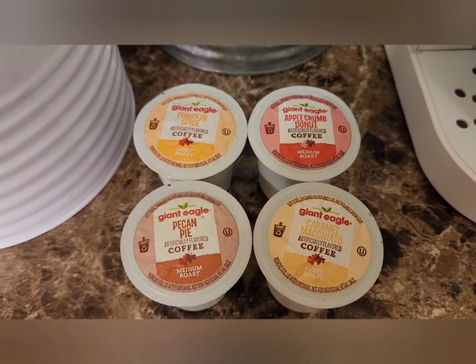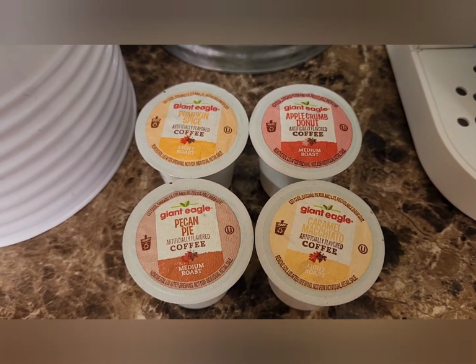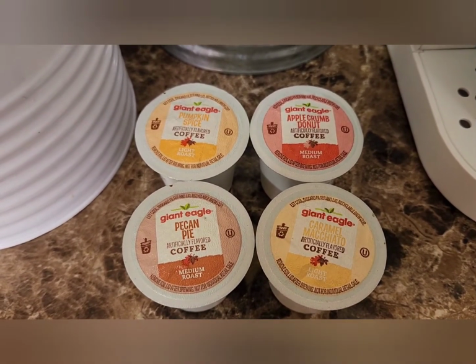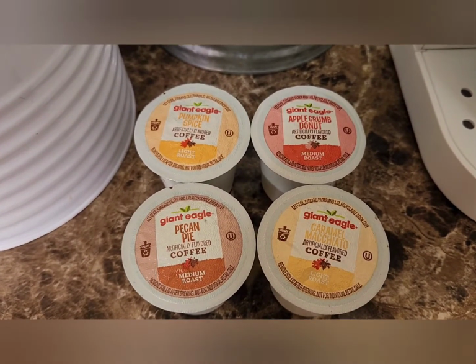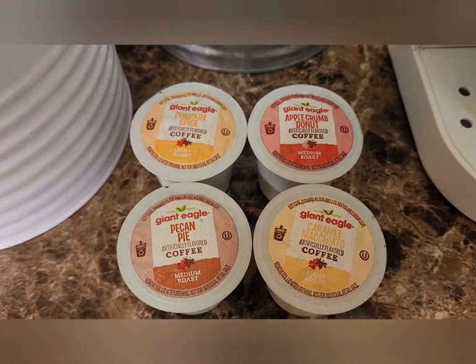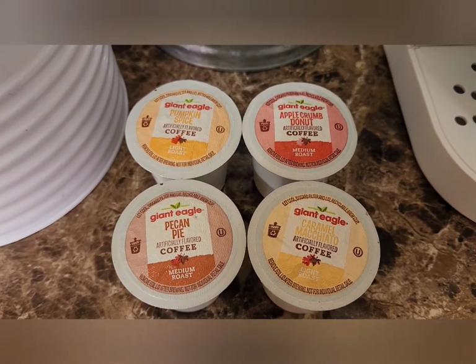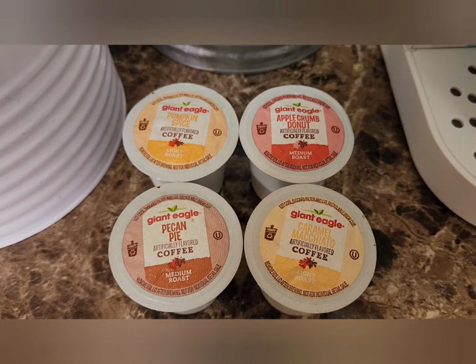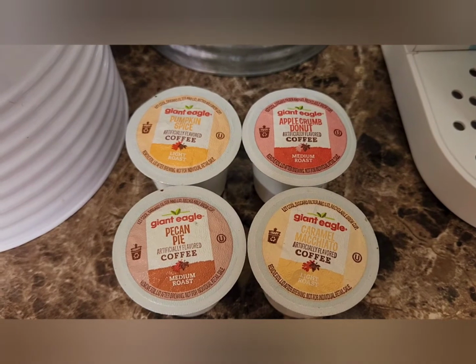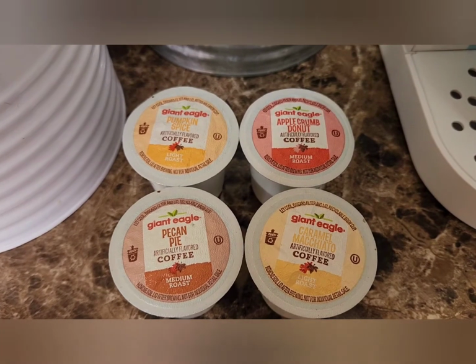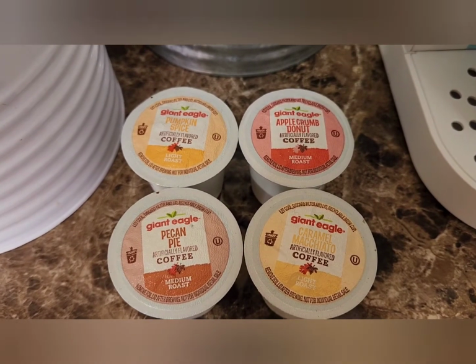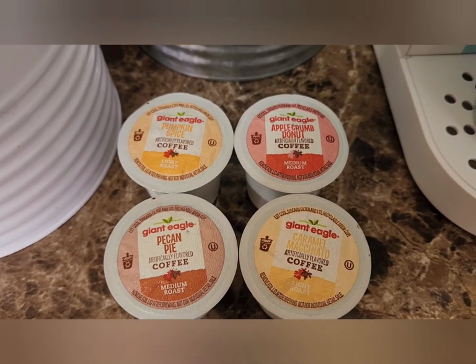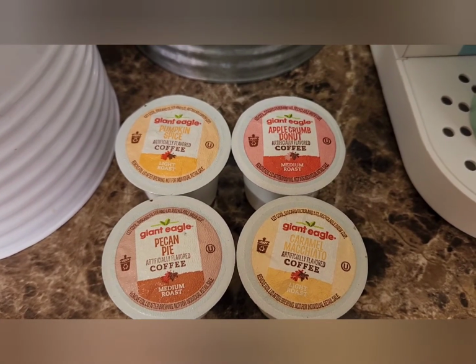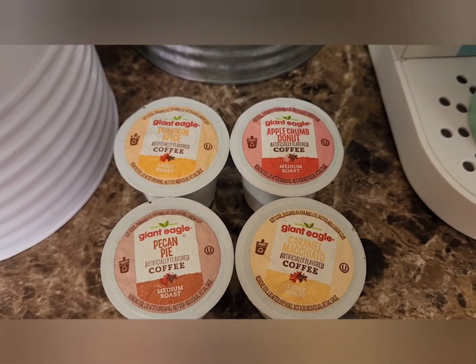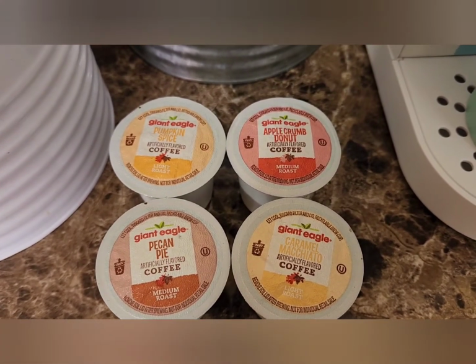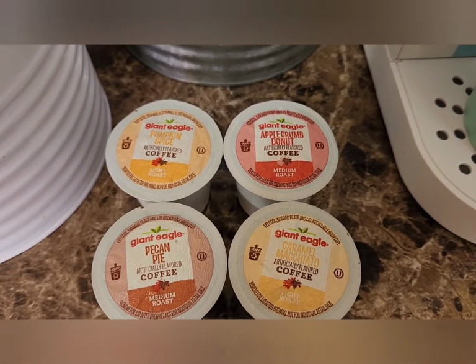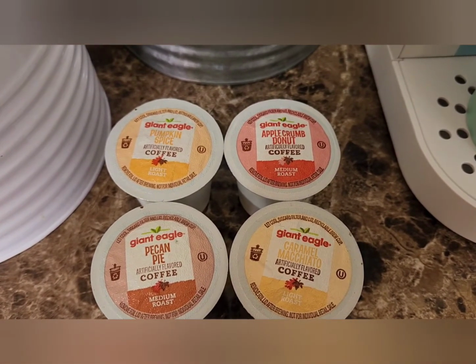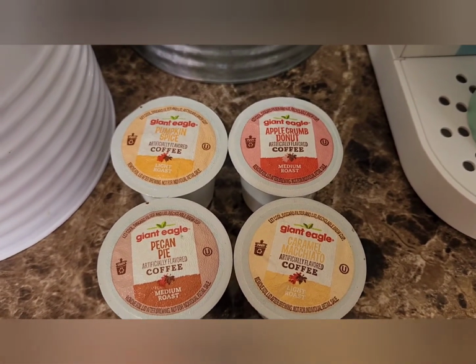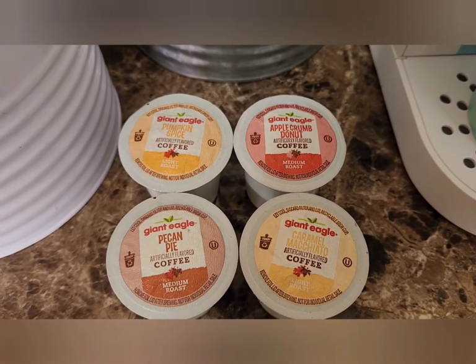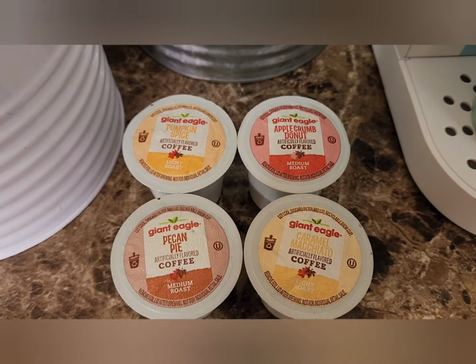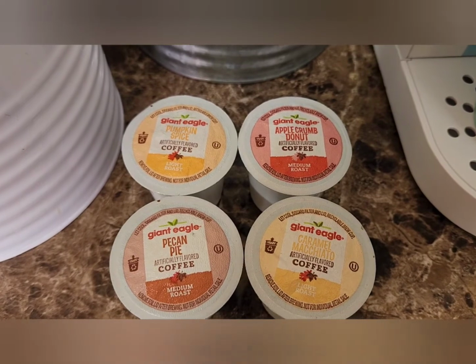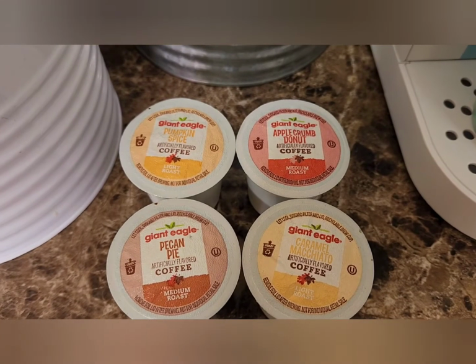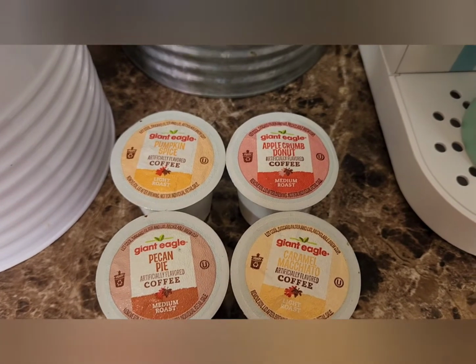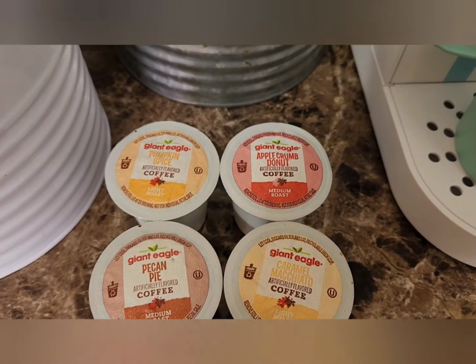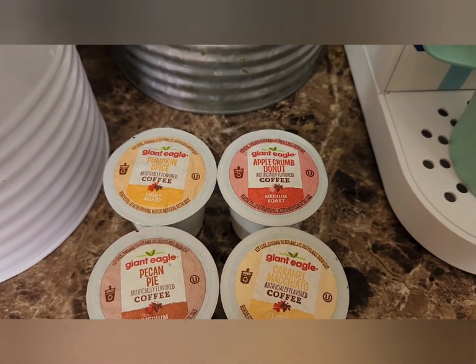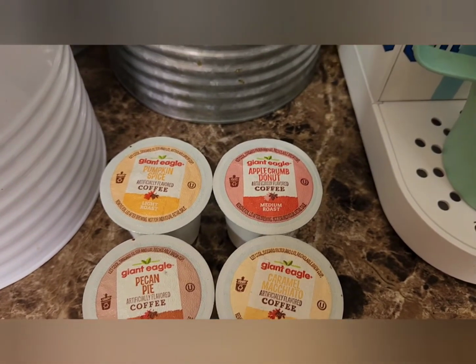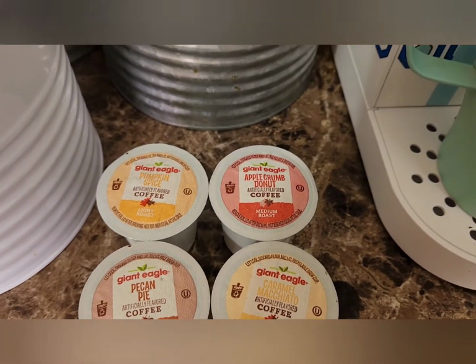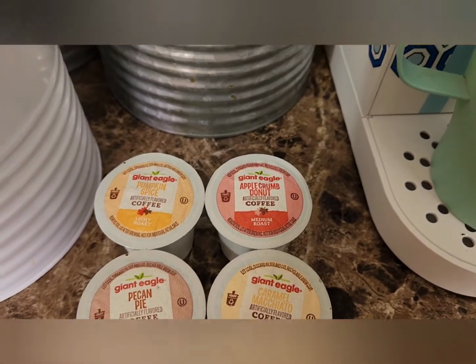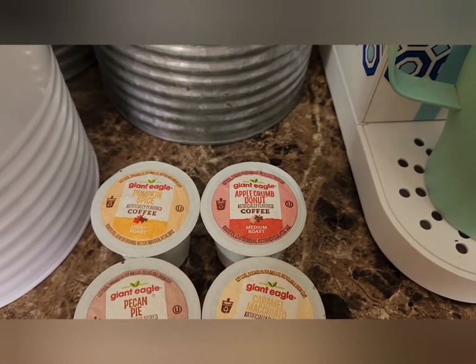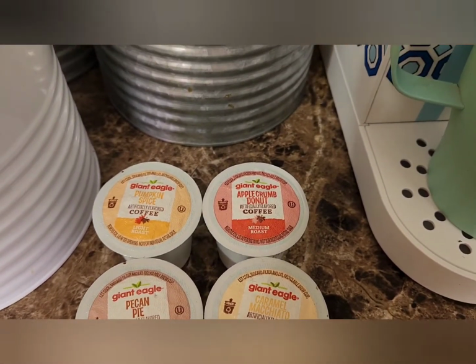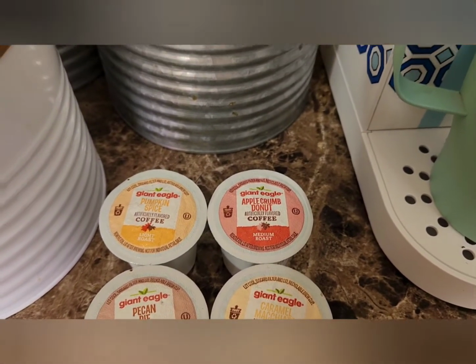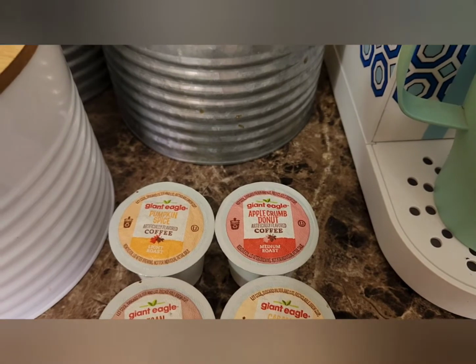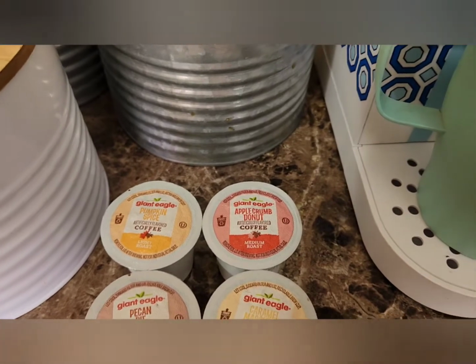This is by Giant Eagle, so we have pumpkin spice, apple crumb doughnut, caramel macchiato, and pecan pie. I'm going to try the apple crumb doughnut today.